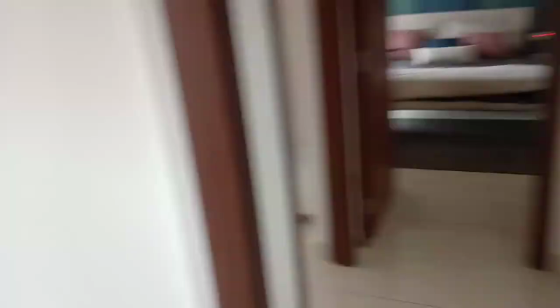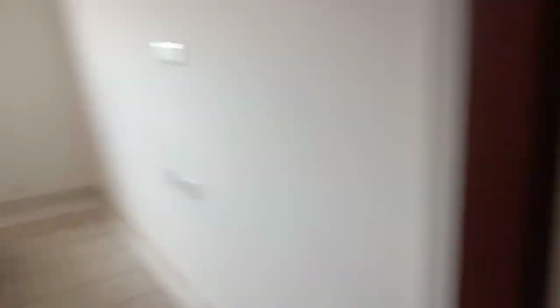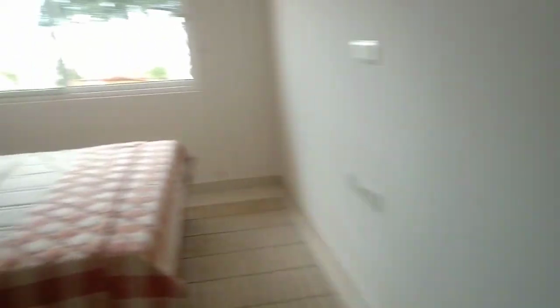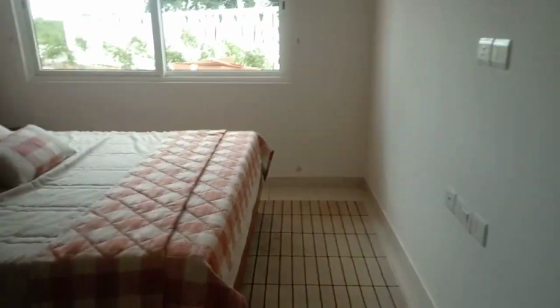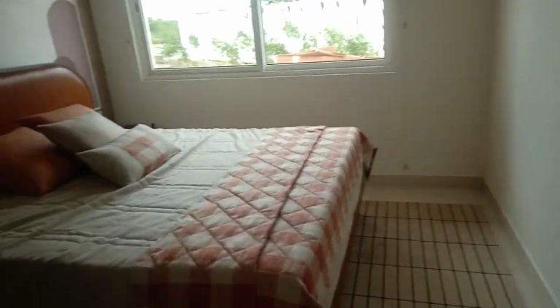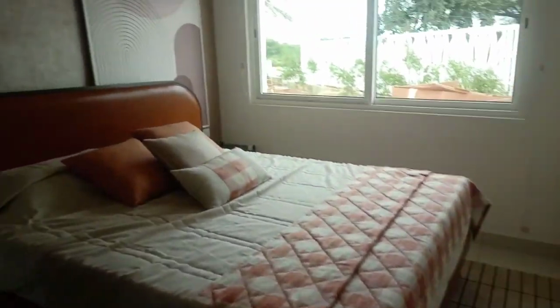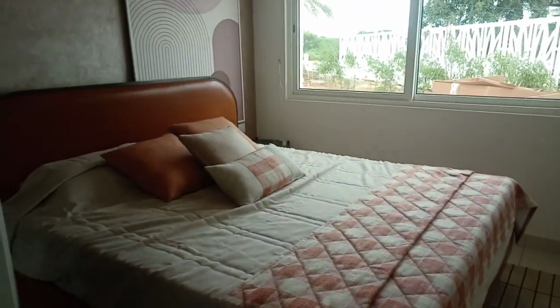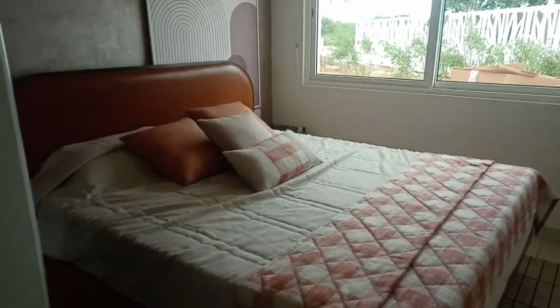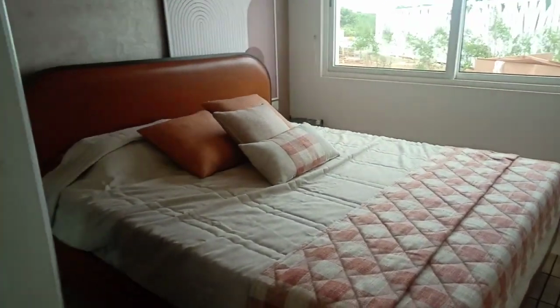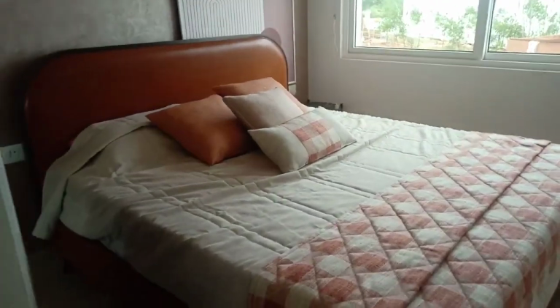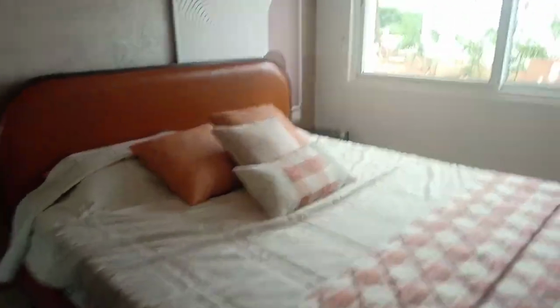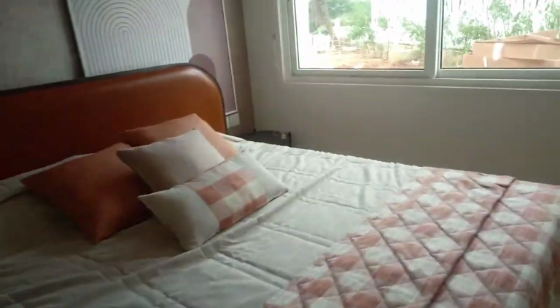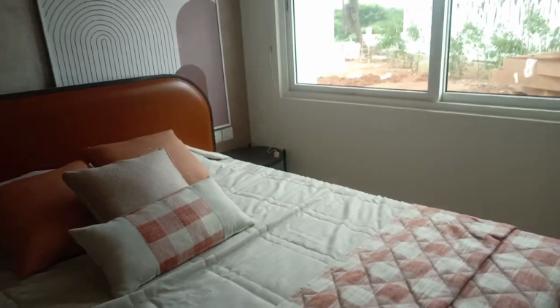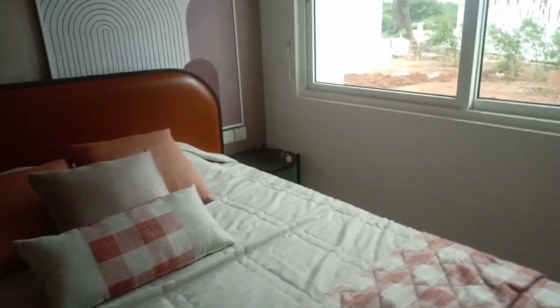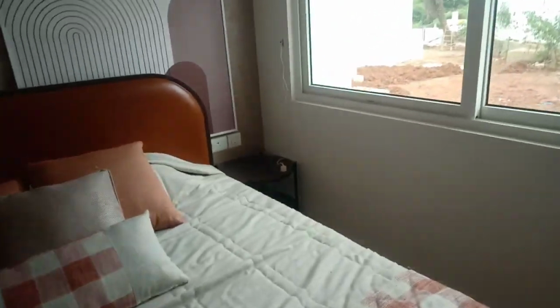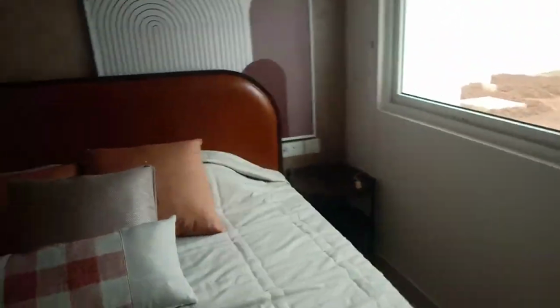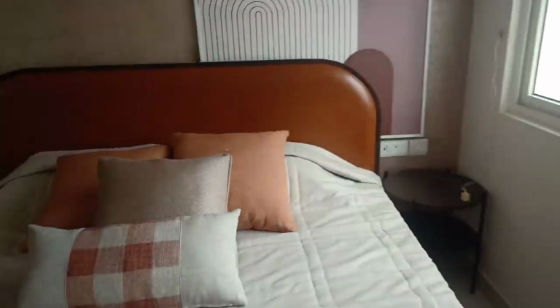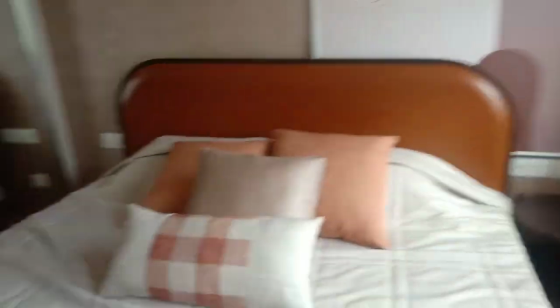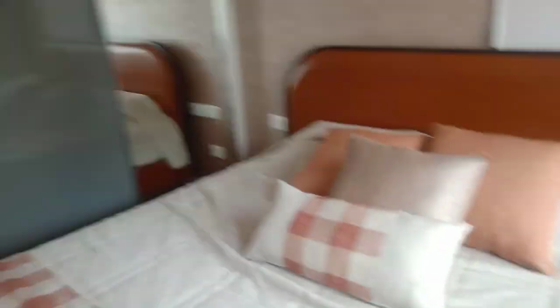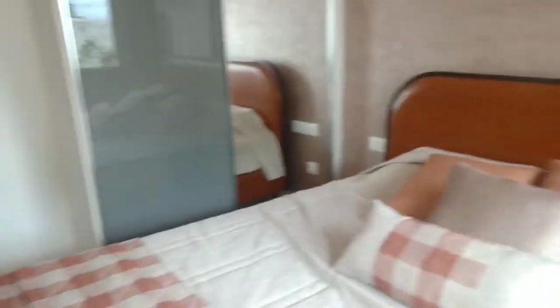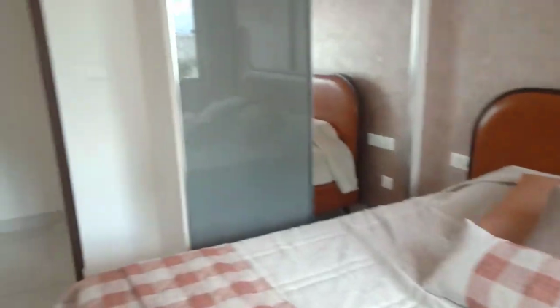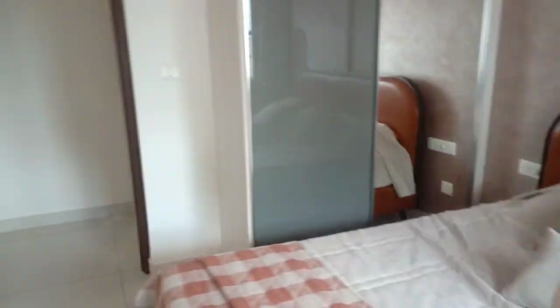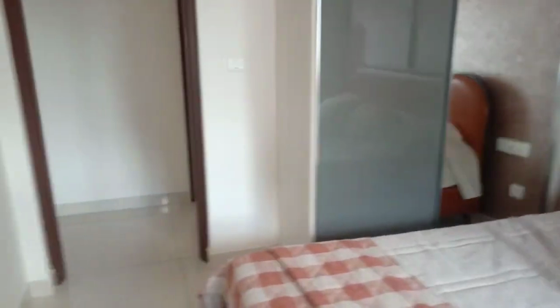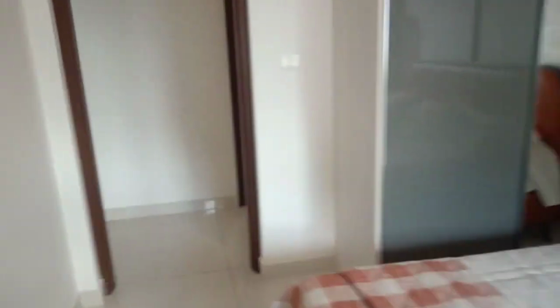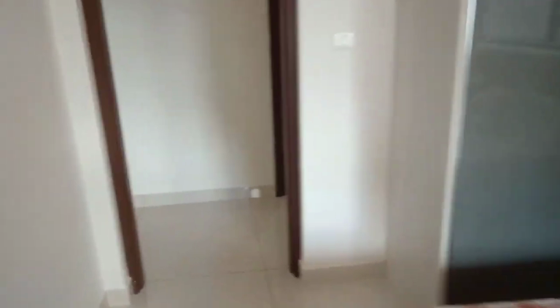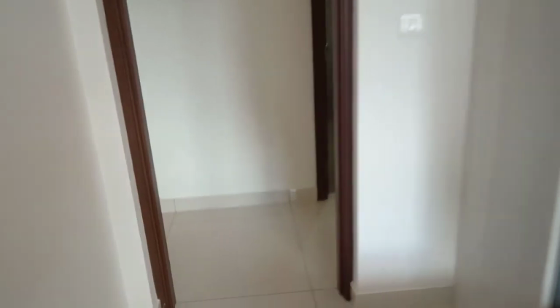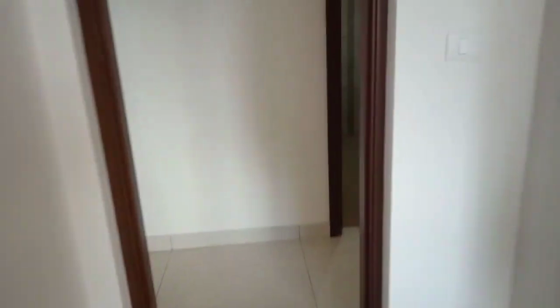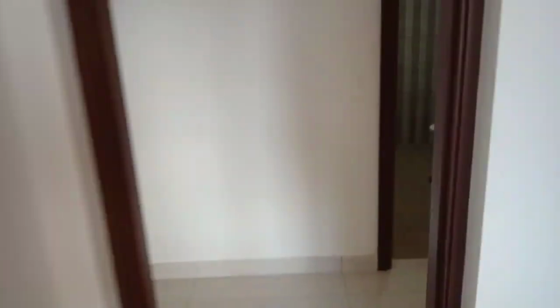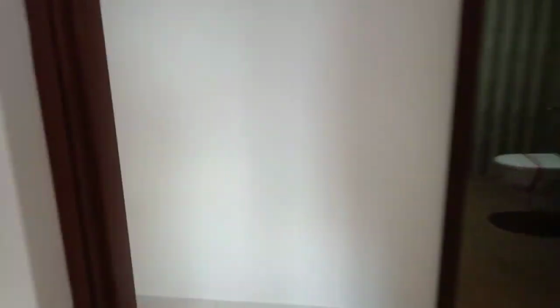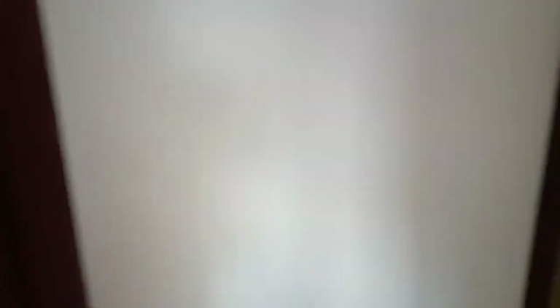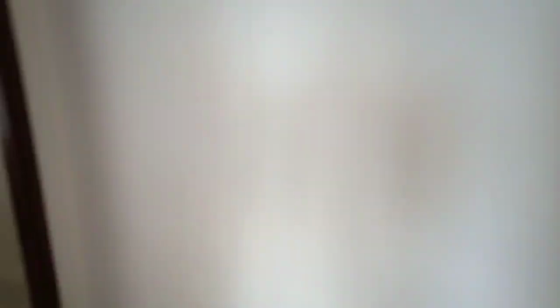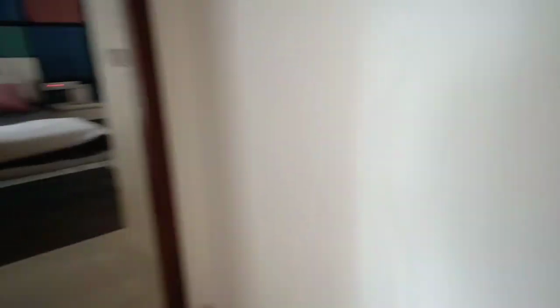So this is the guest room, pretty decent sized, and again the smart city integration within the concept adds value to the product here.